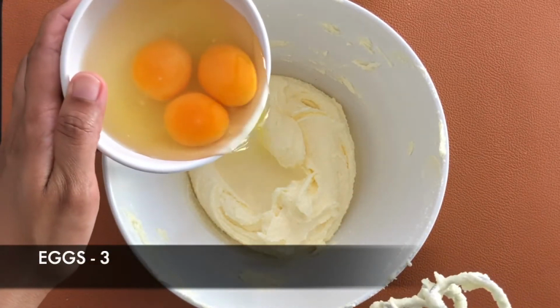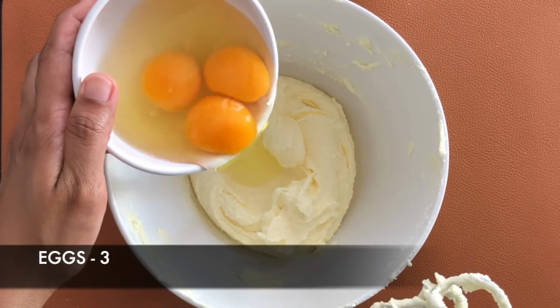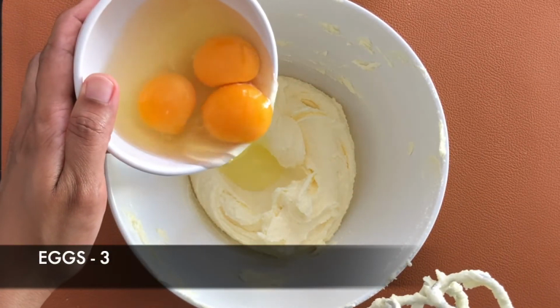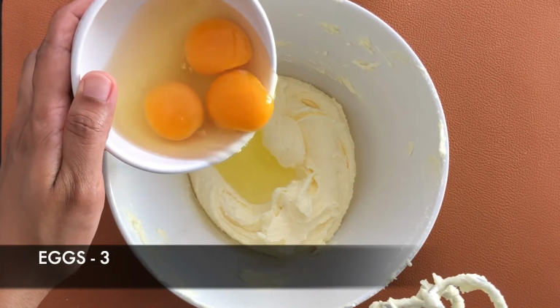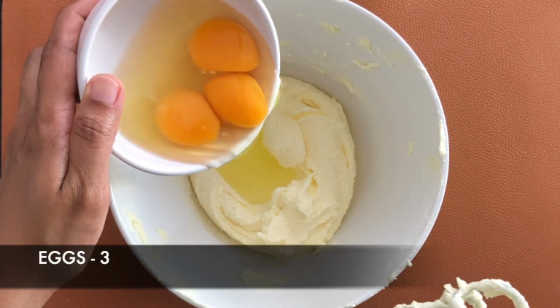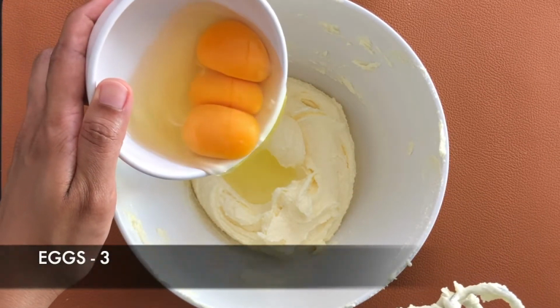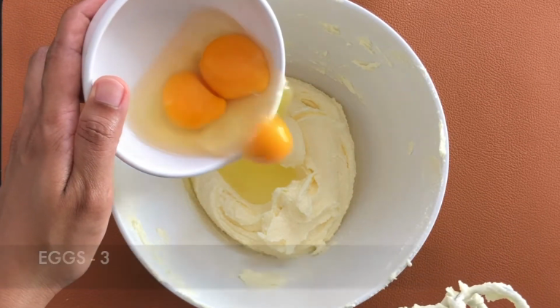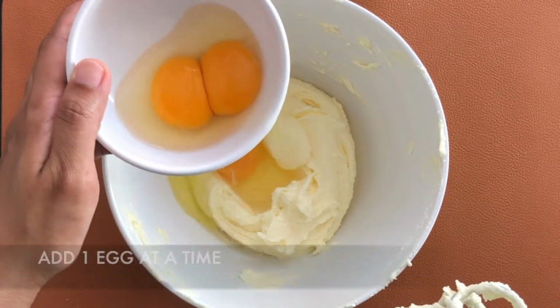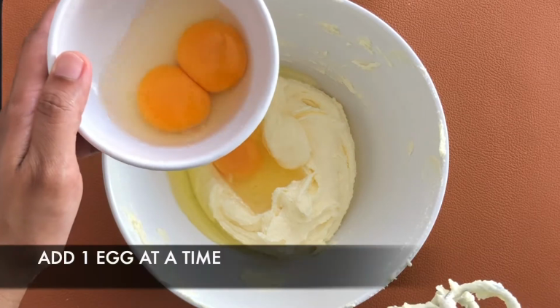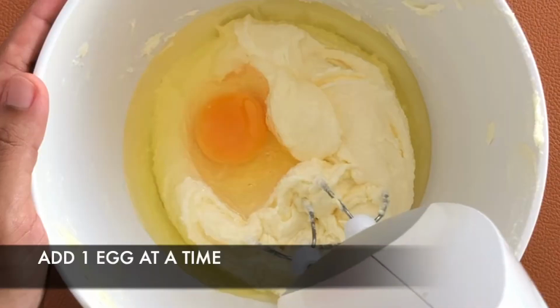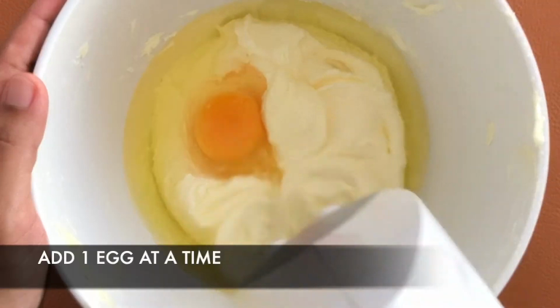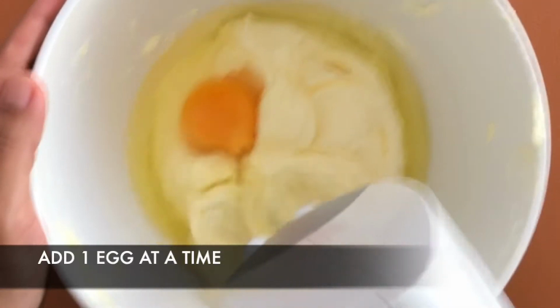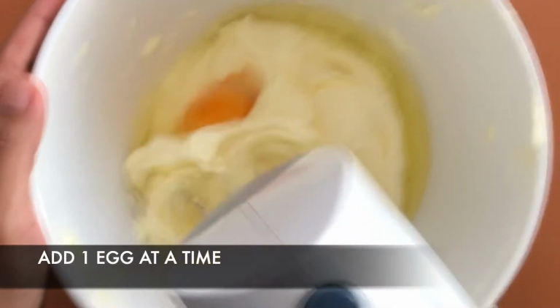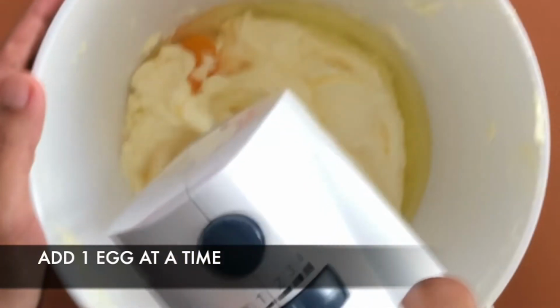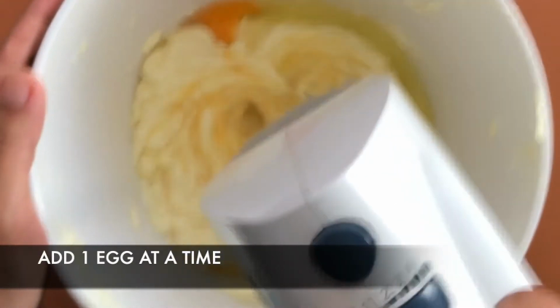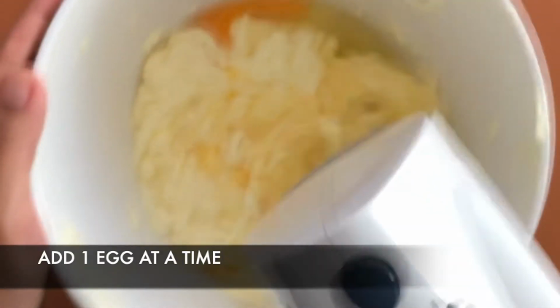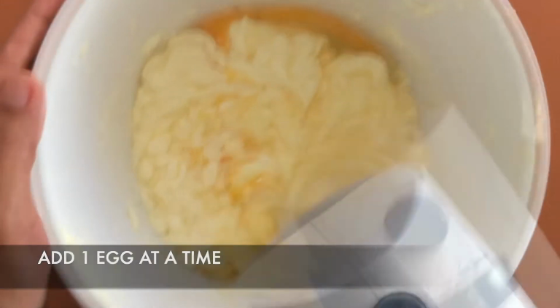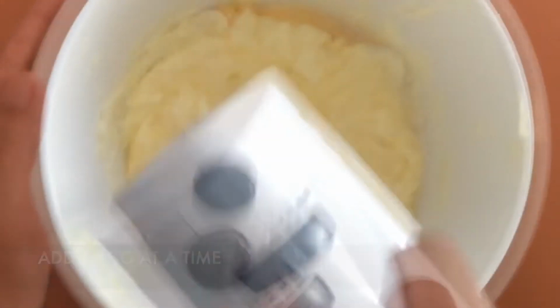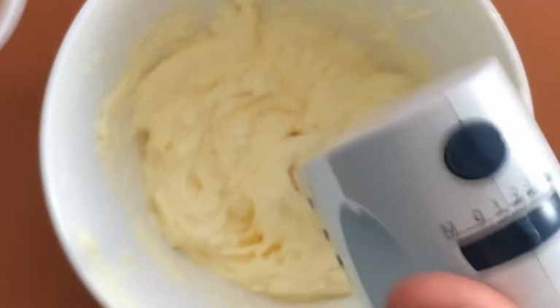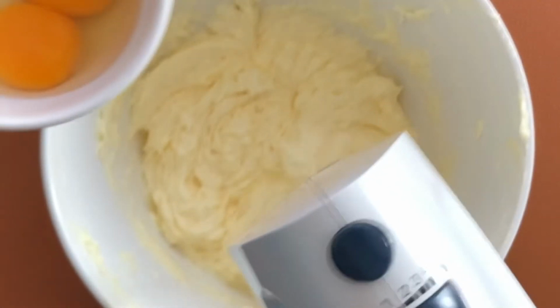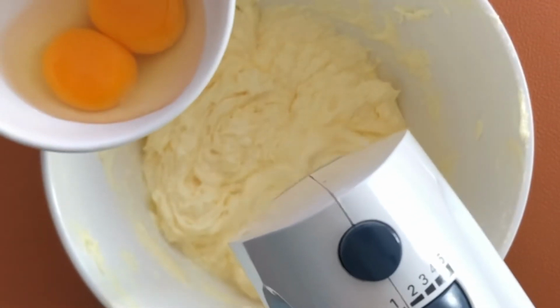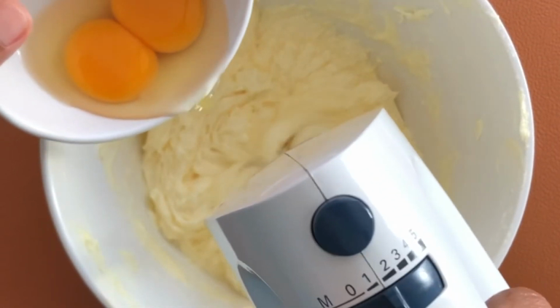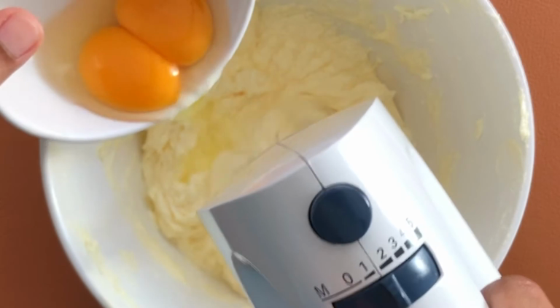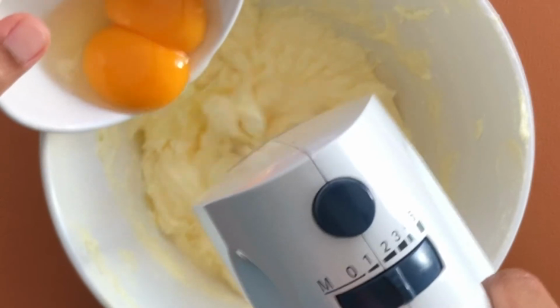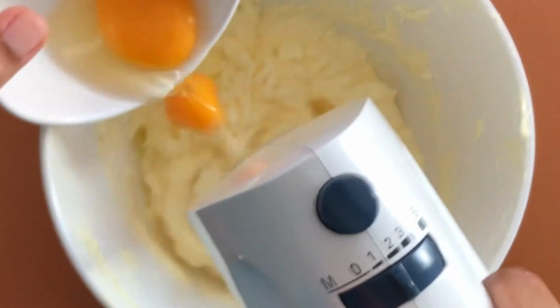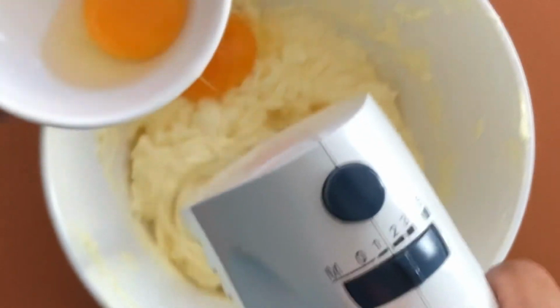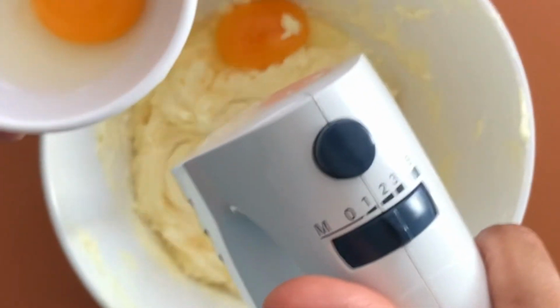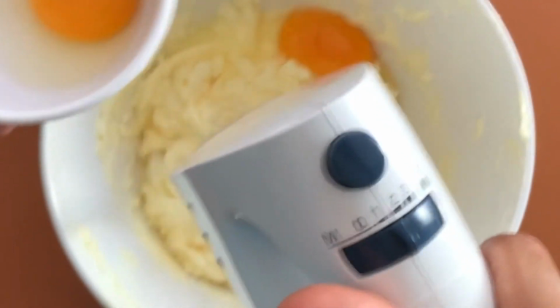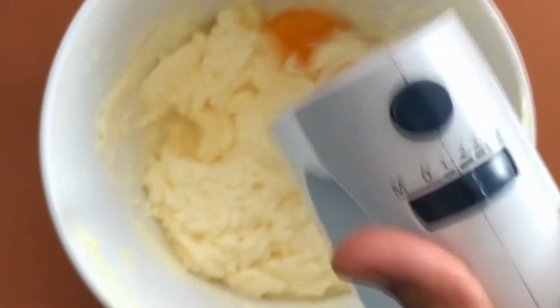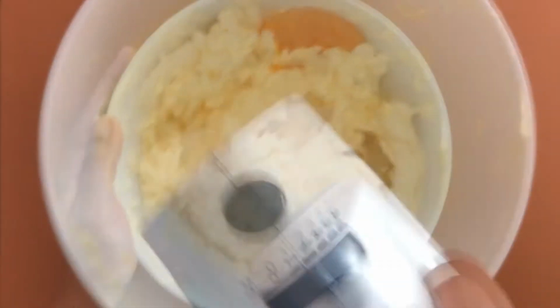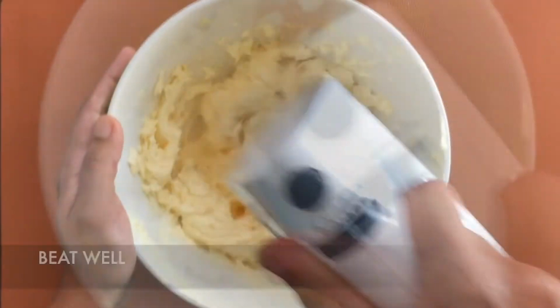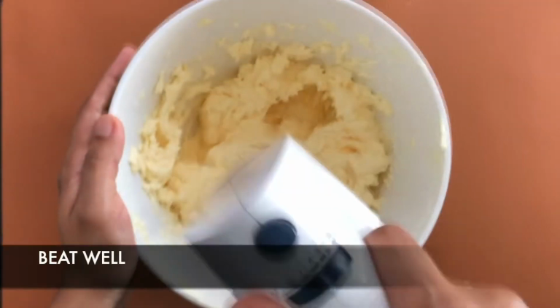Add 3 eggs, one egg at a time, and beat well. If you add all the eggs together there is a chance that it might get curdled.